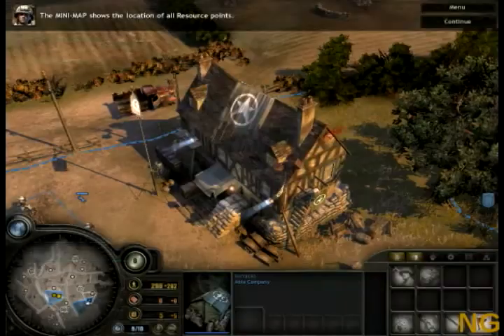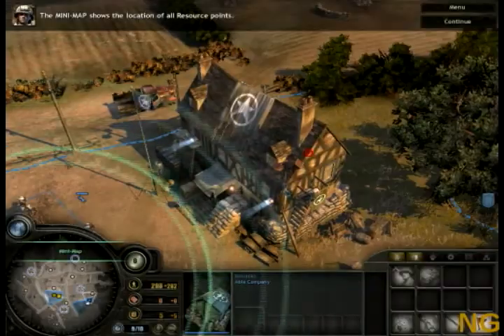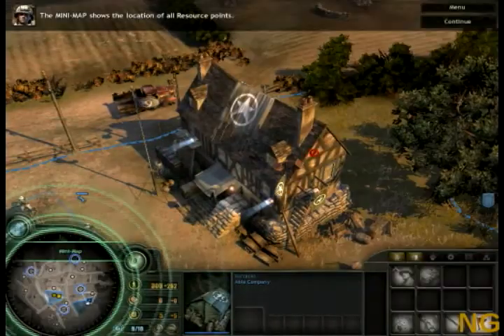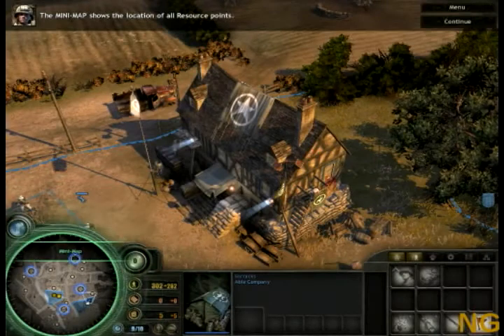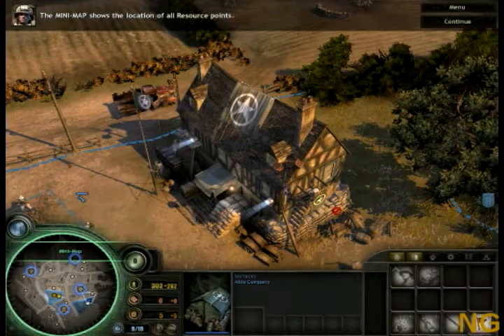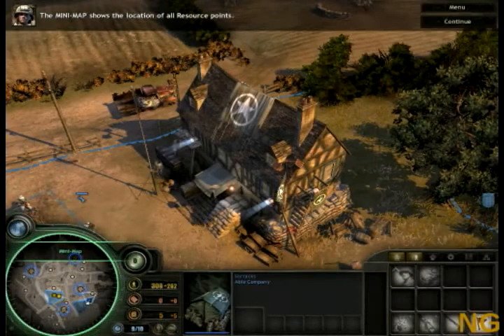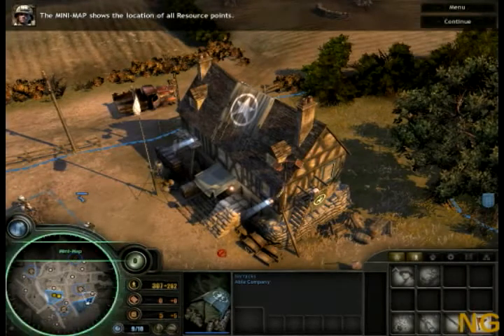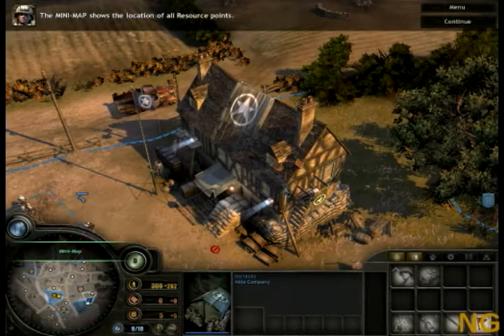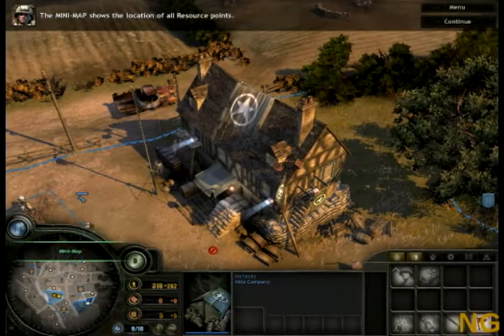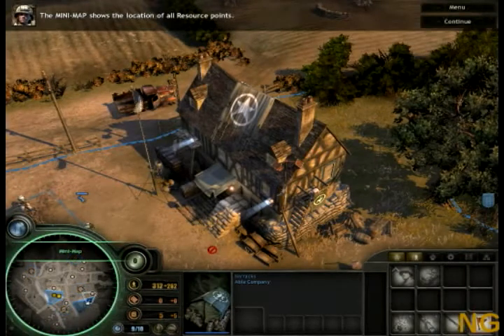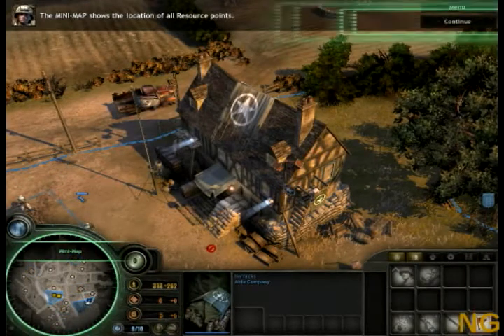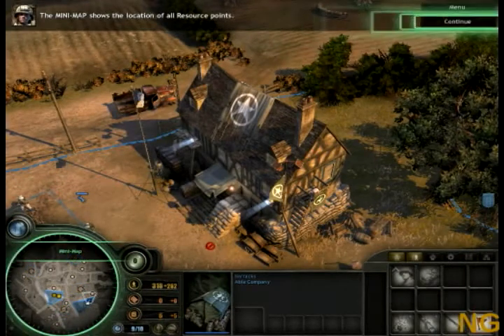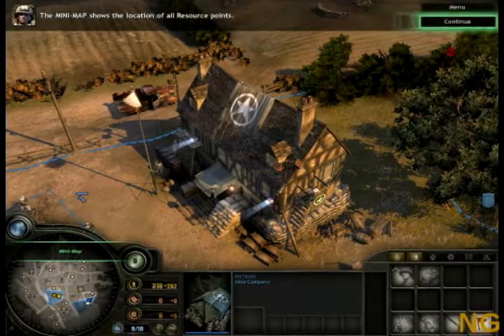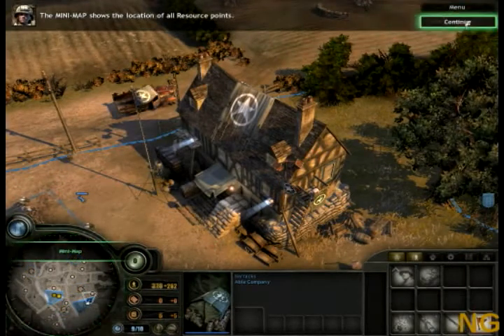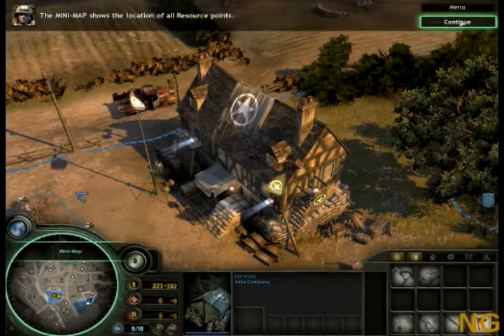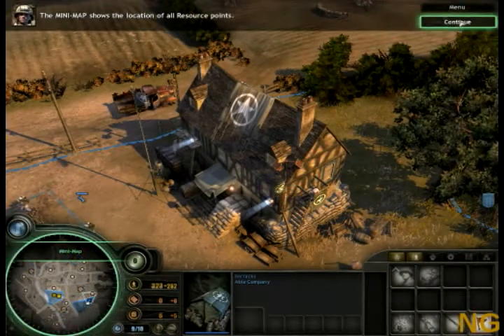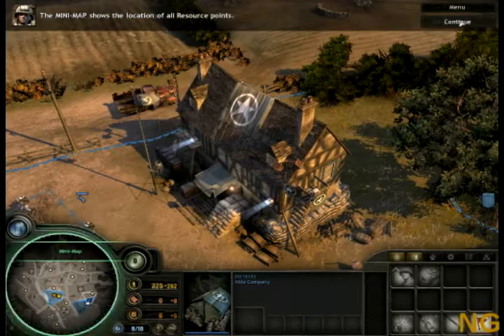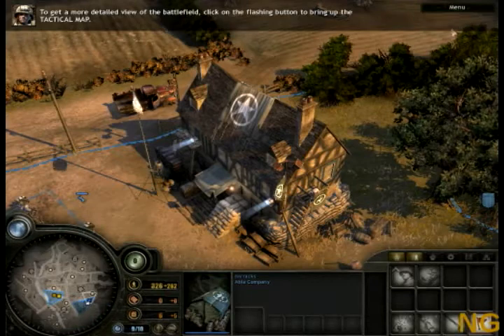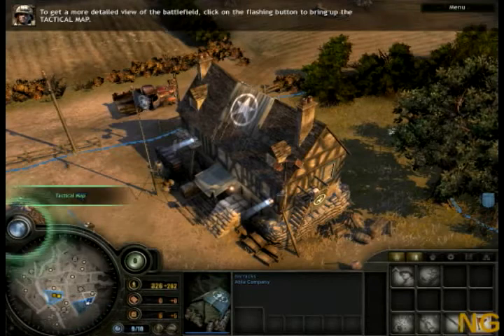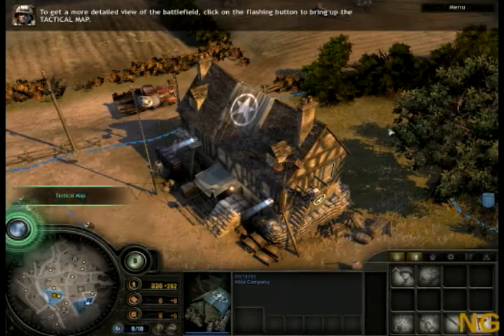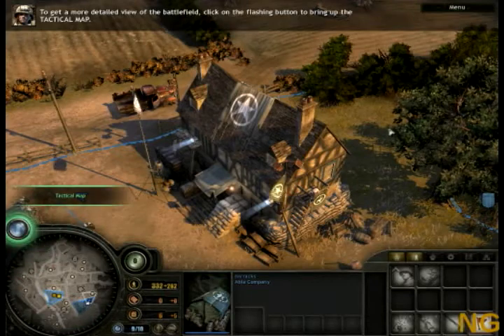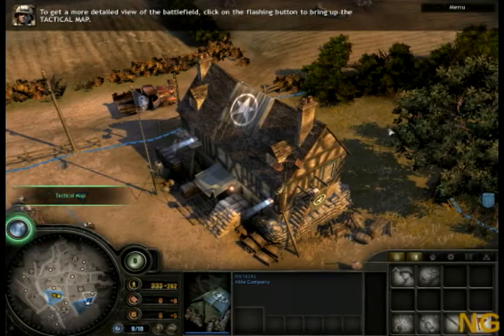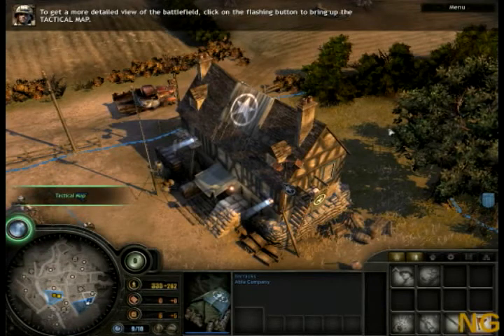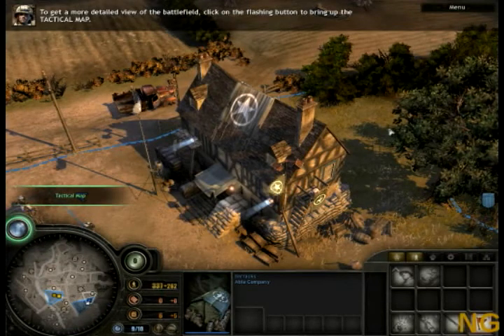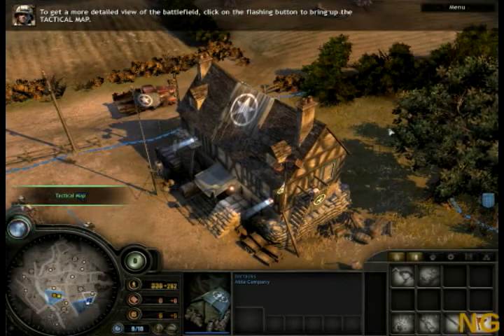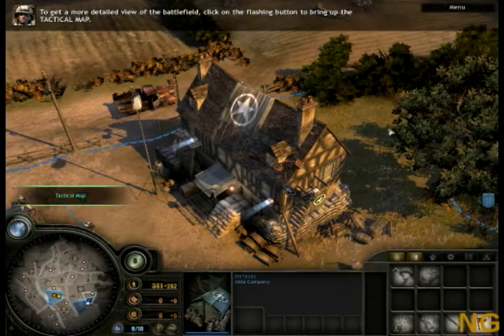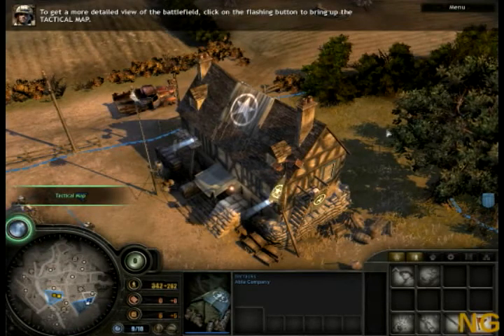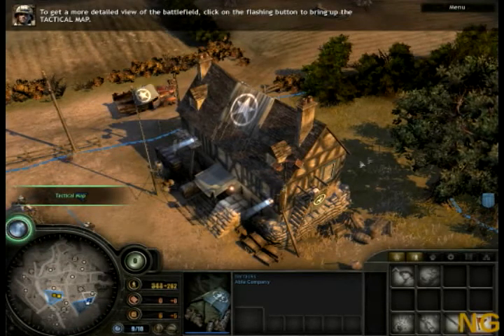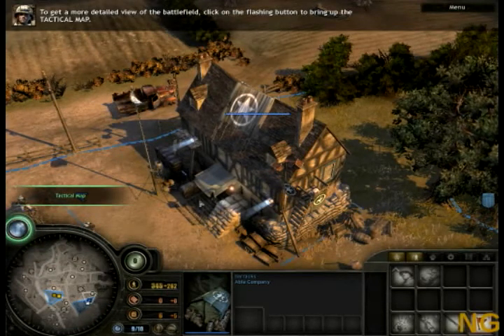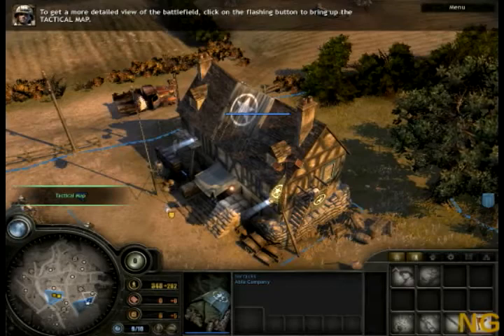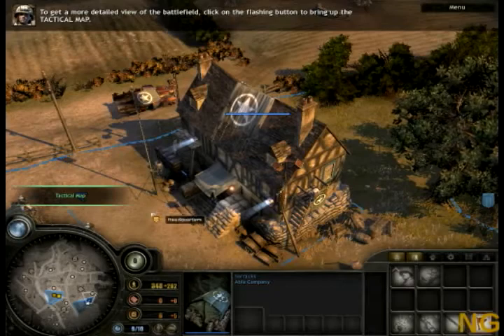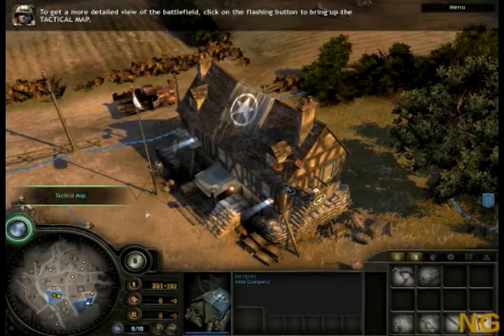The mini-map shows the location of all resource points. To get a more detailed view of the battlefield, click on the flashing button to bring up the tactical map.